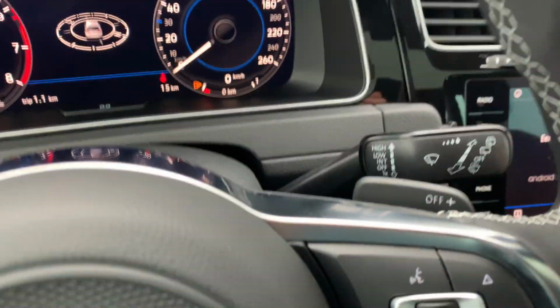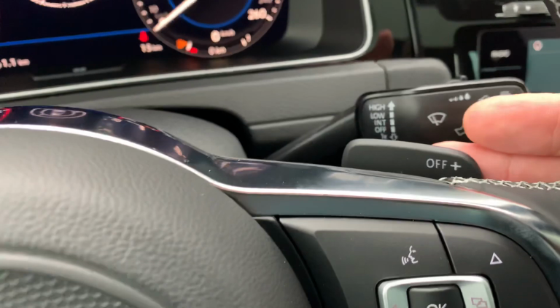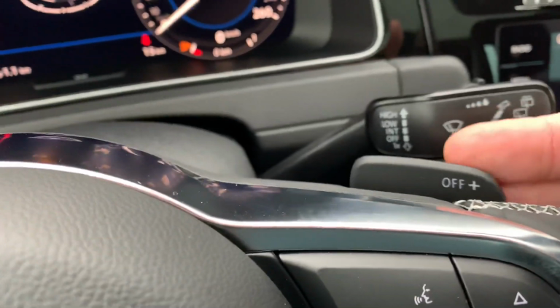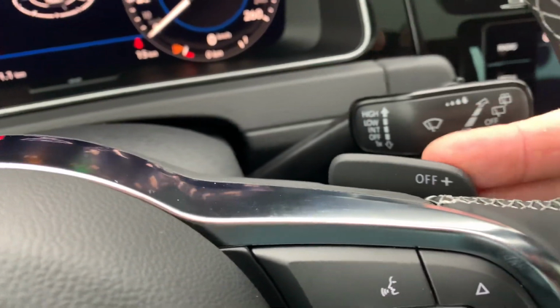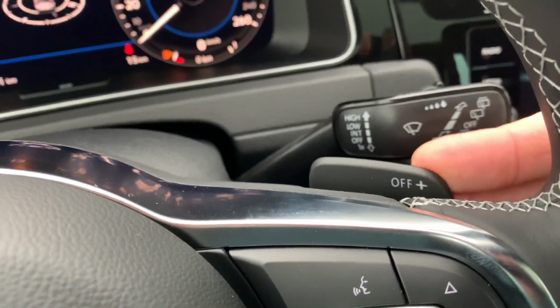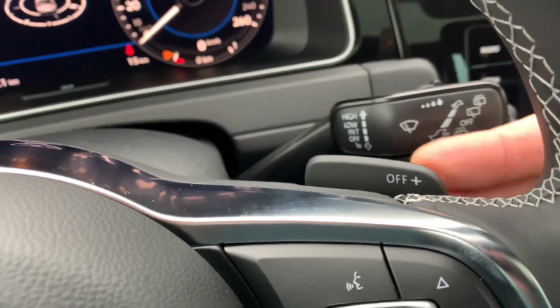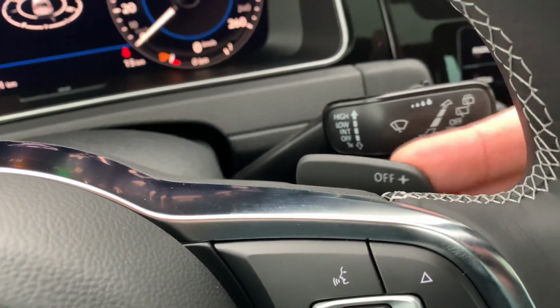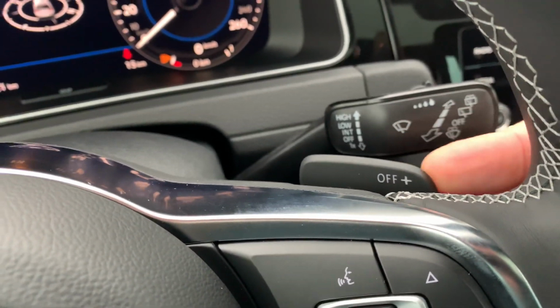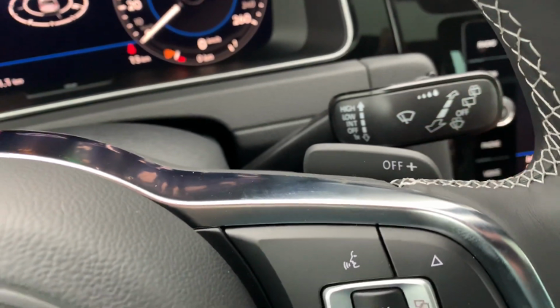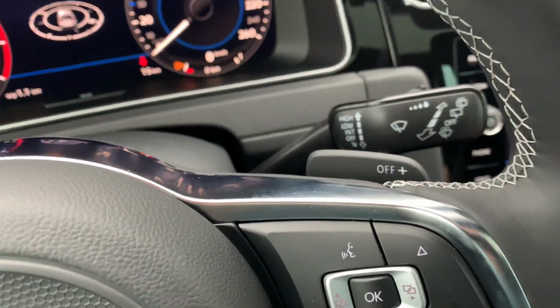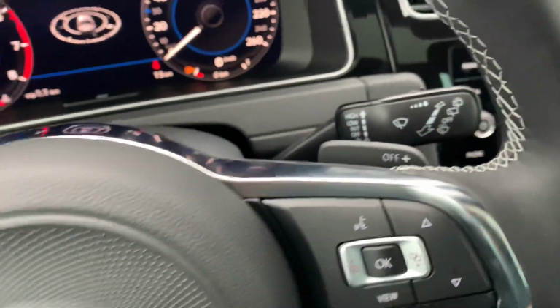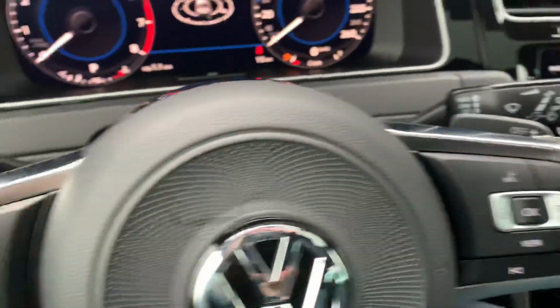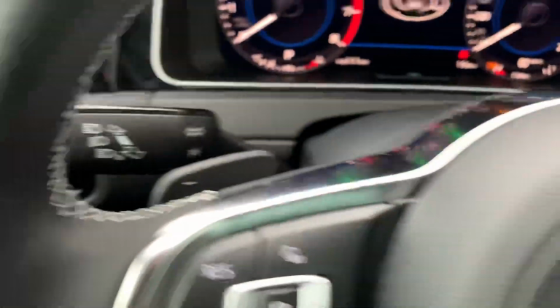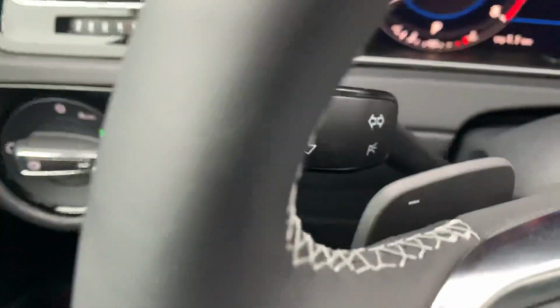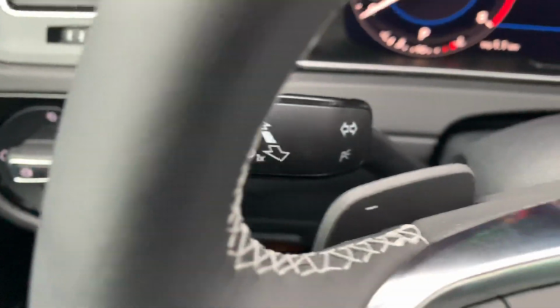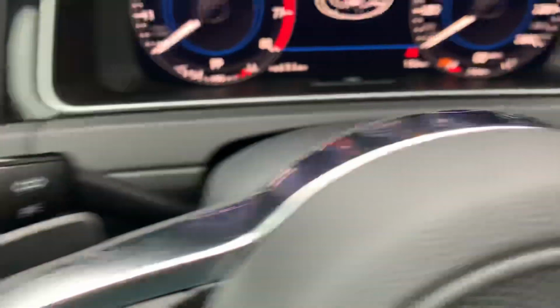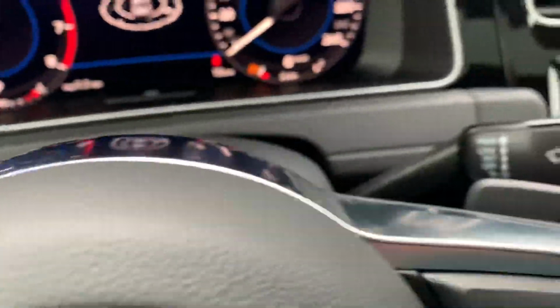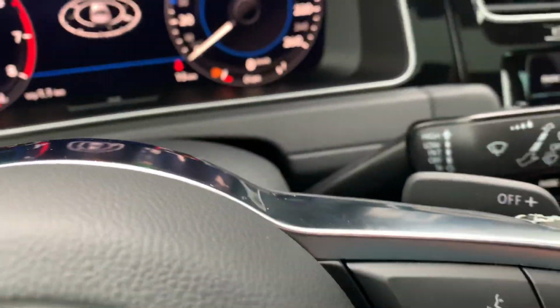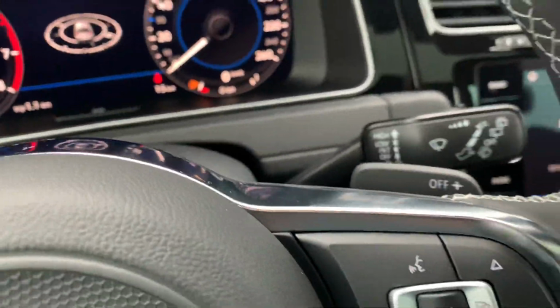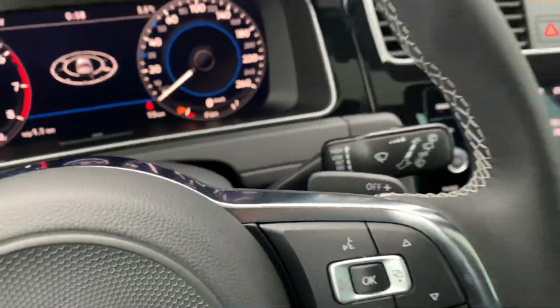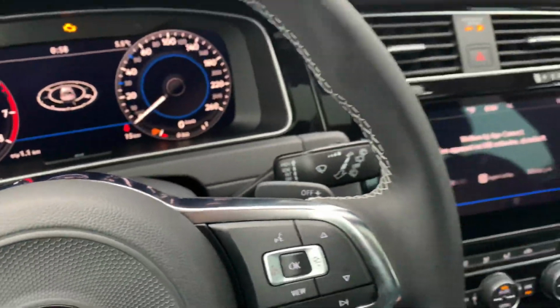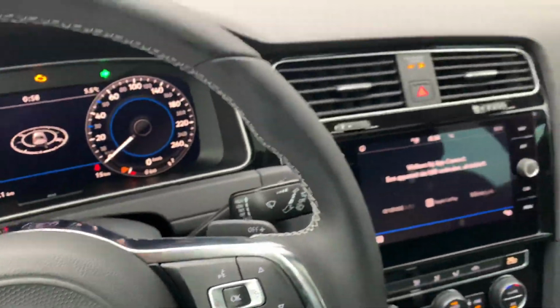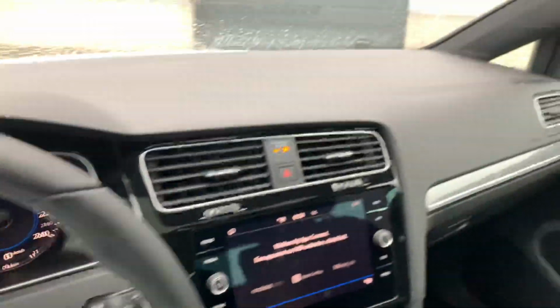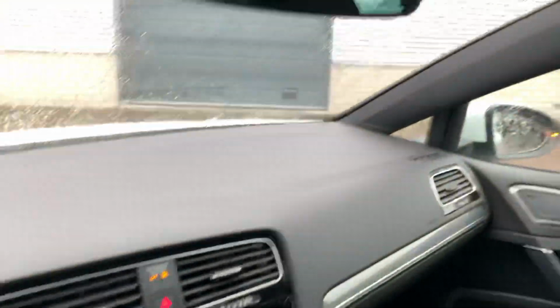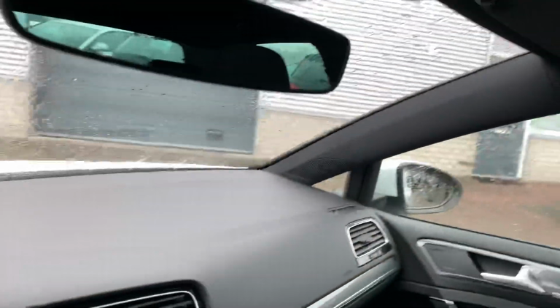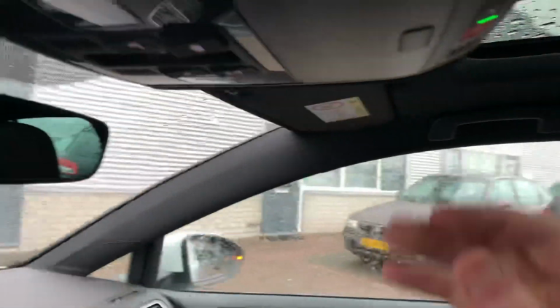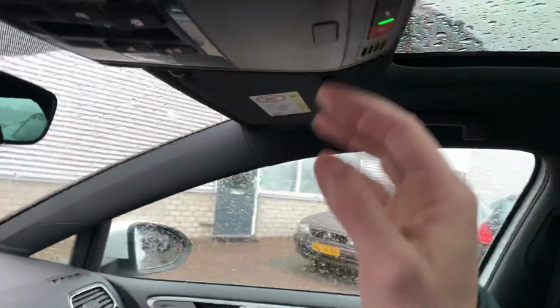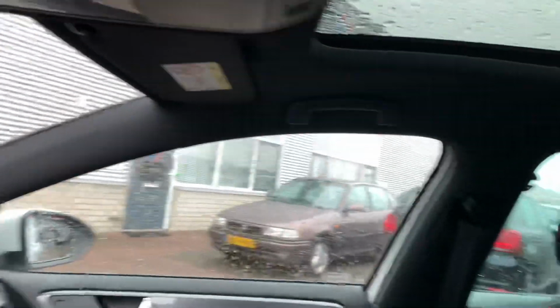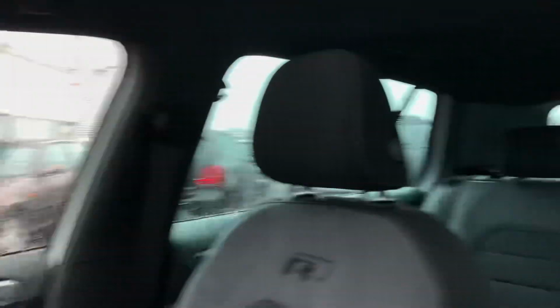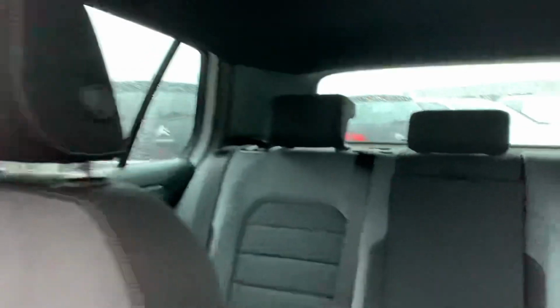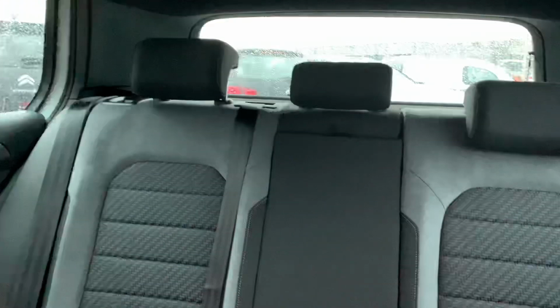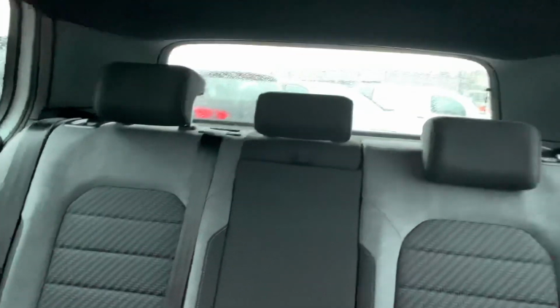There are also paddle shifters — the flippers — behind the steering wheel to shift up and down manually. And here are the back seats.